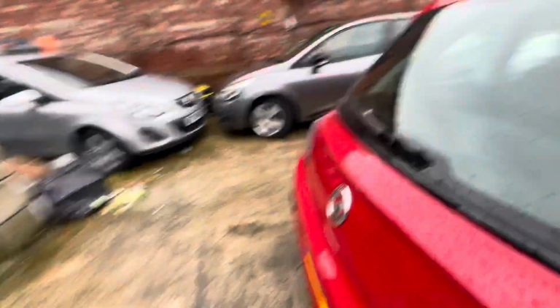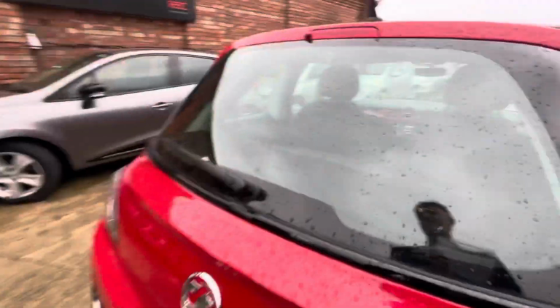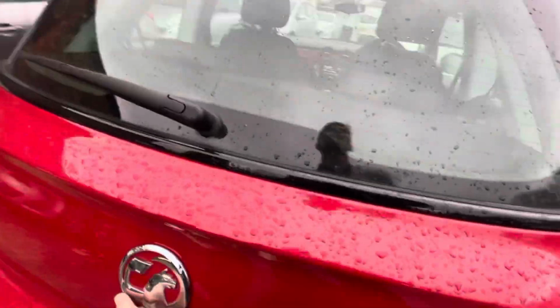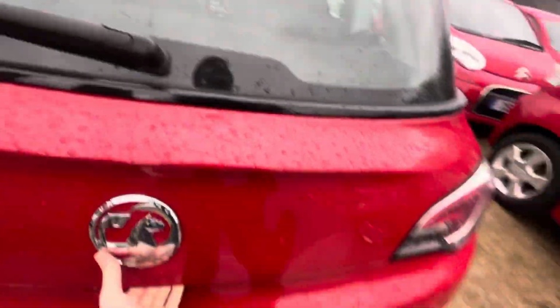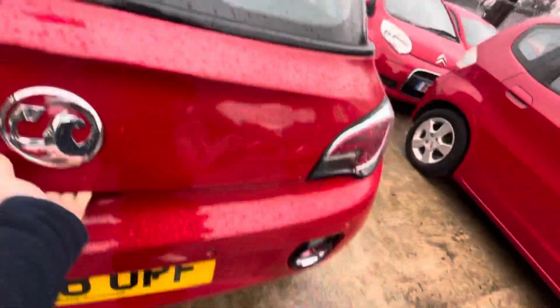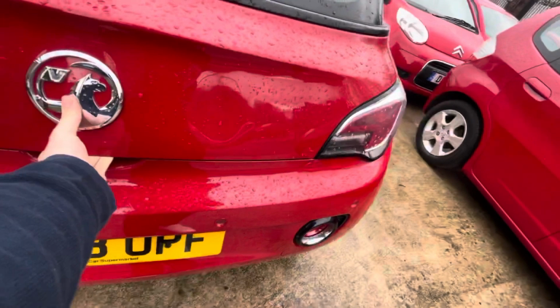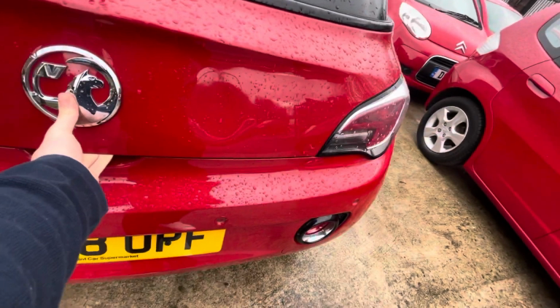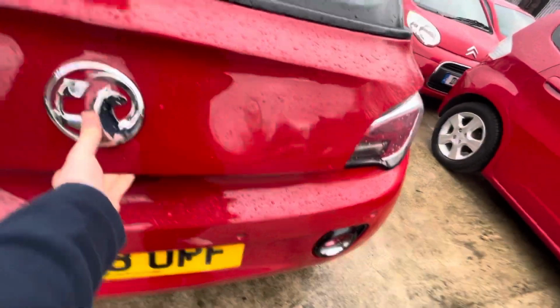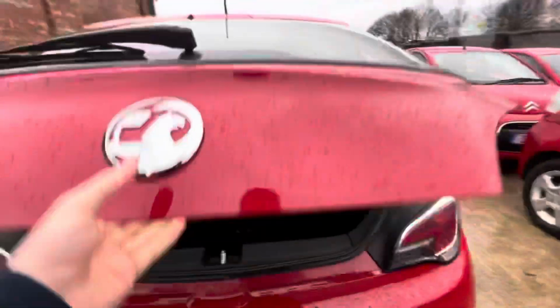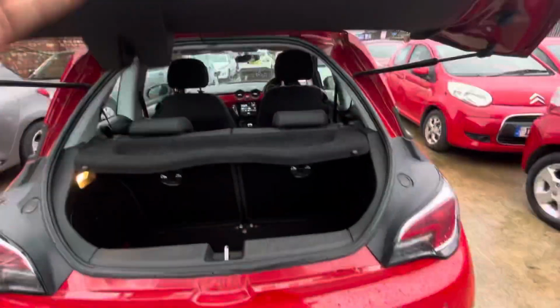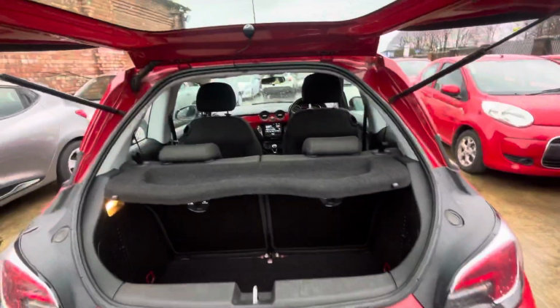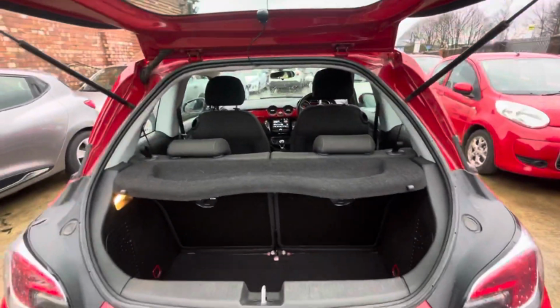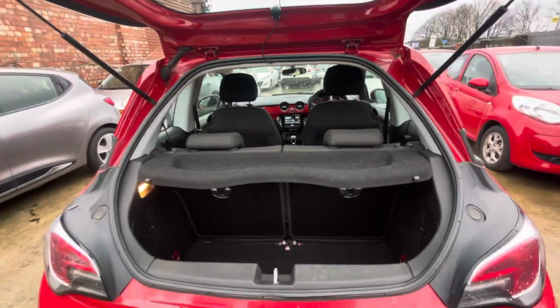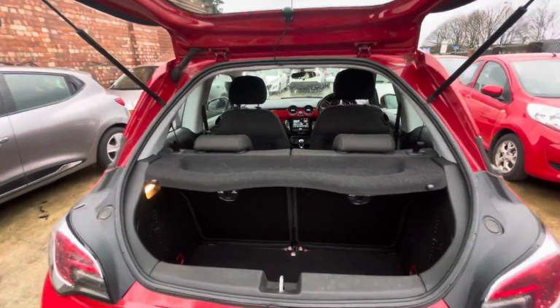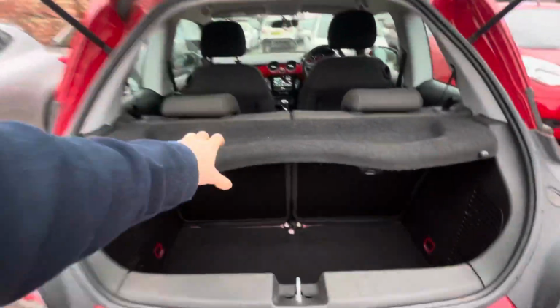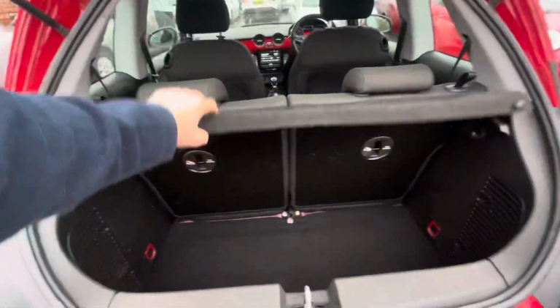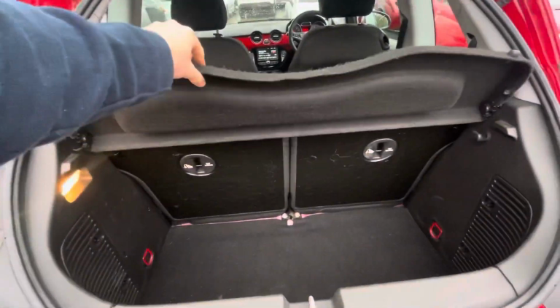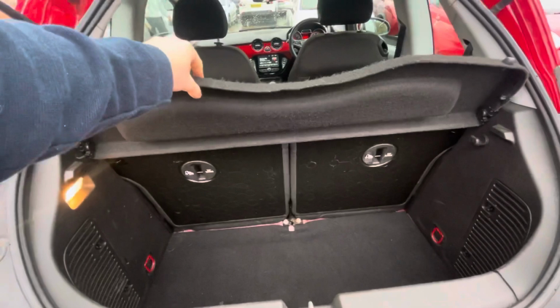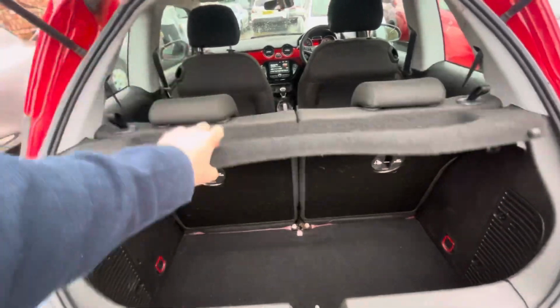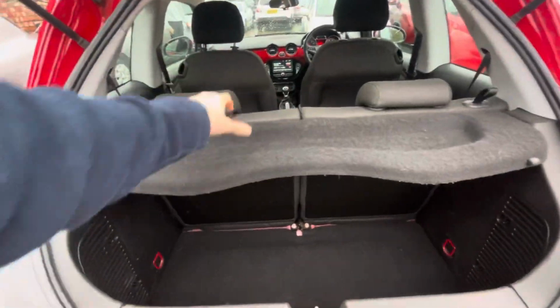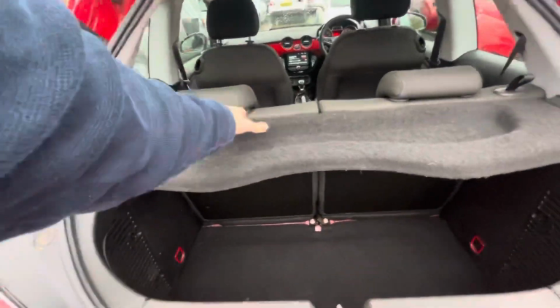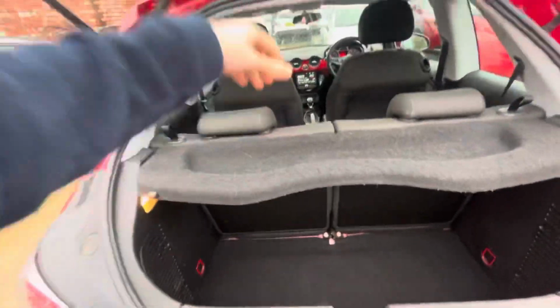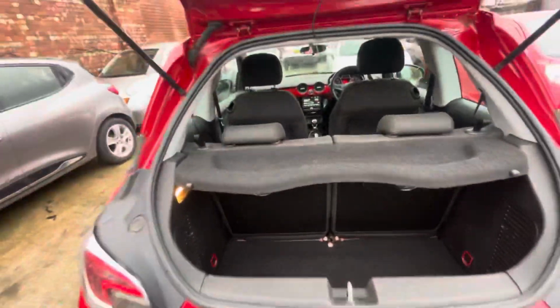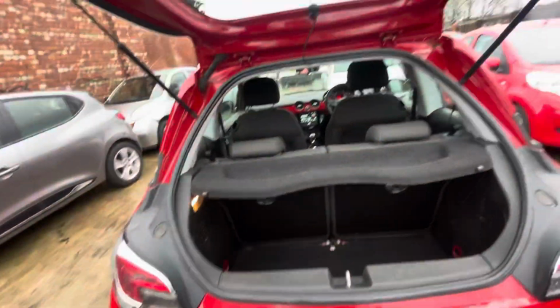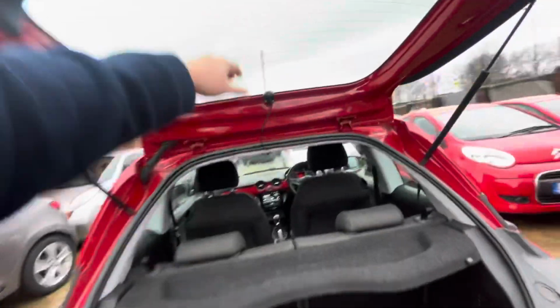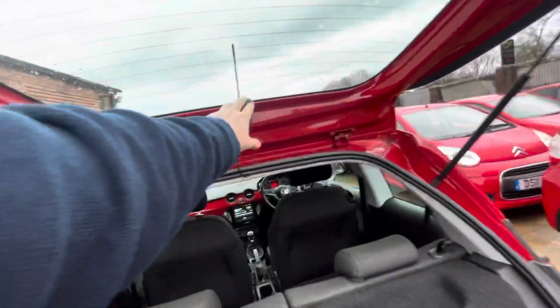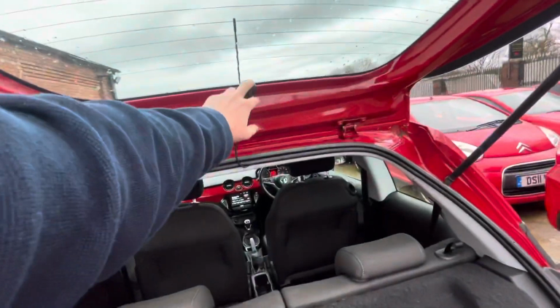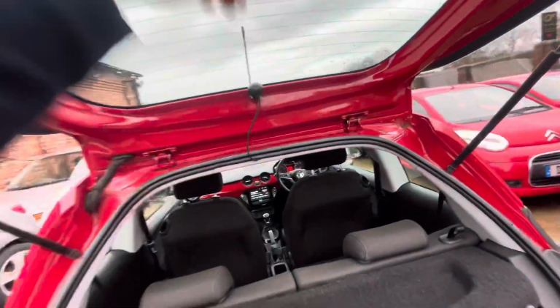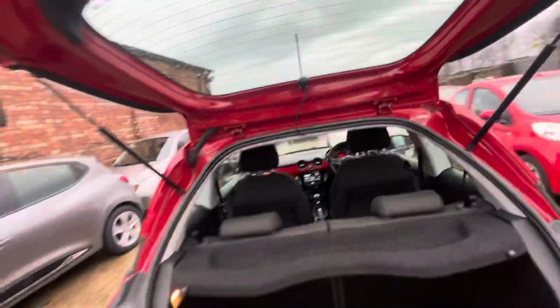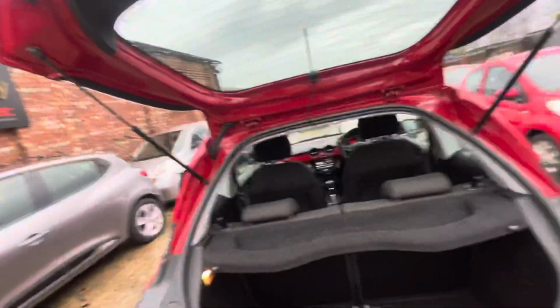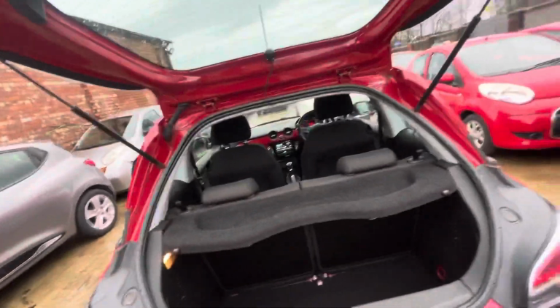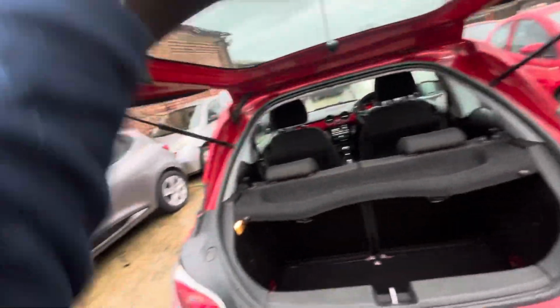Just showing you the rear — parcel shelf just there, as you can see. There's a decent amount of boot space, and the seats do fold down if needs be. And there's your rear dash cam just there.